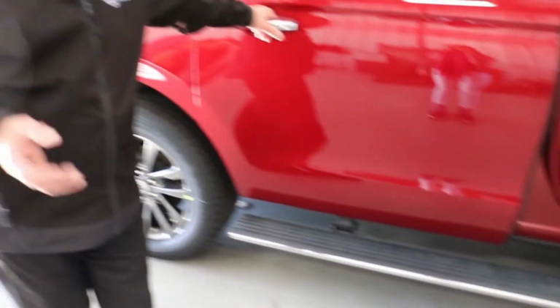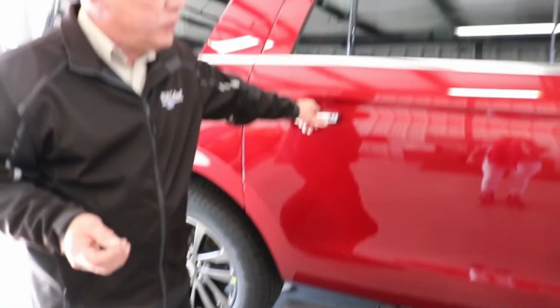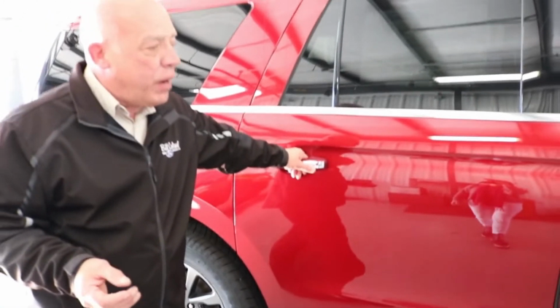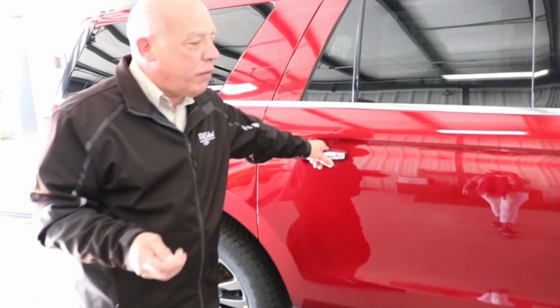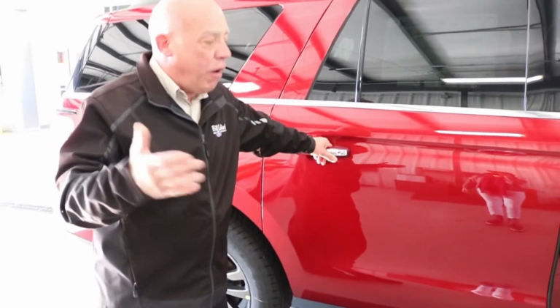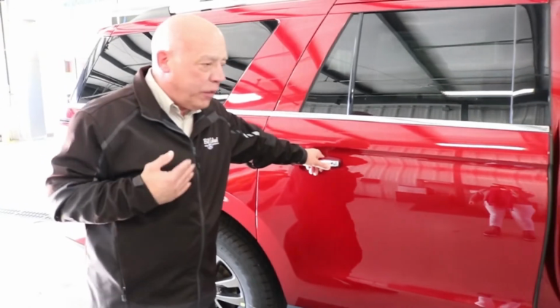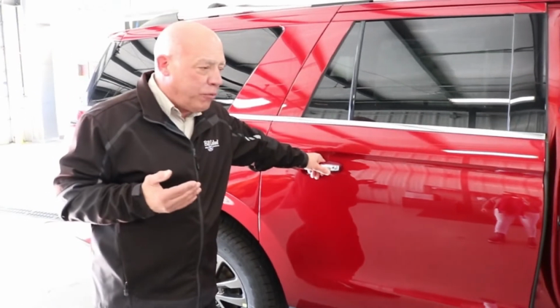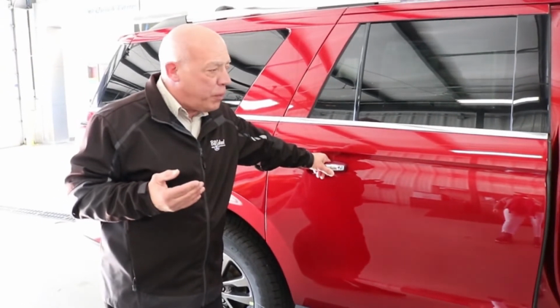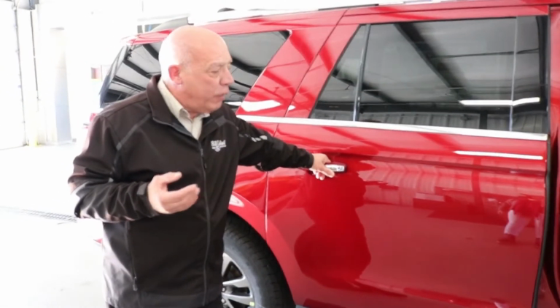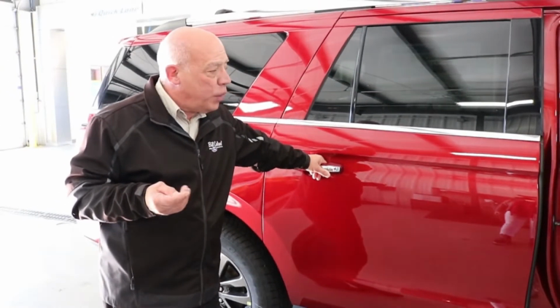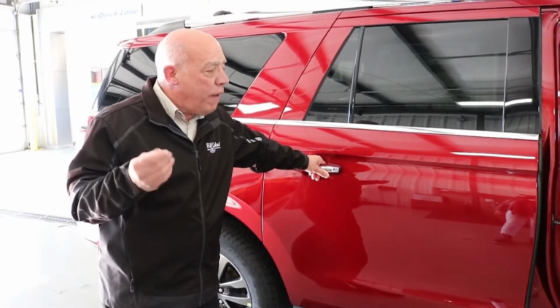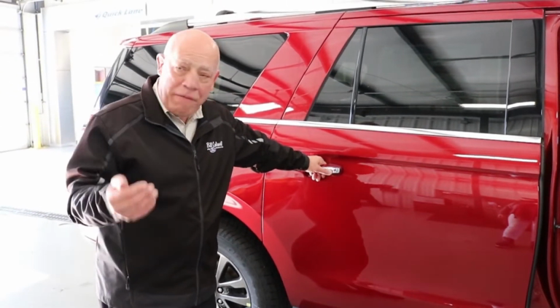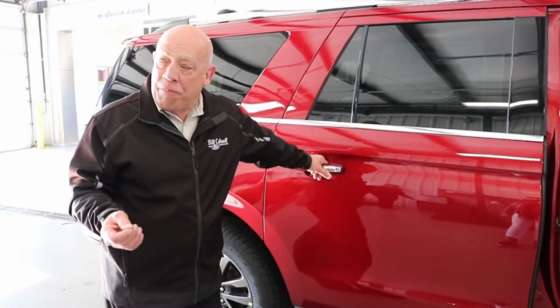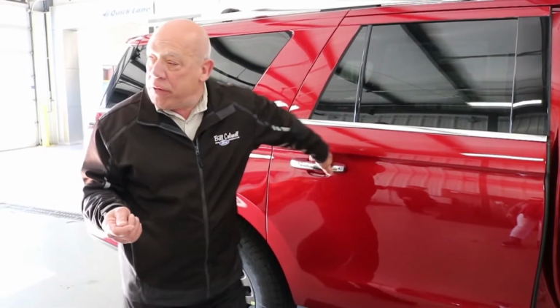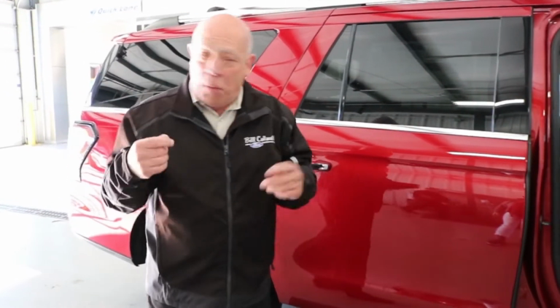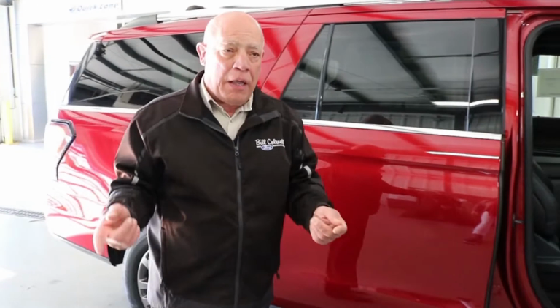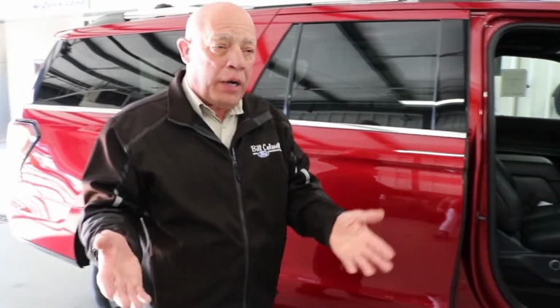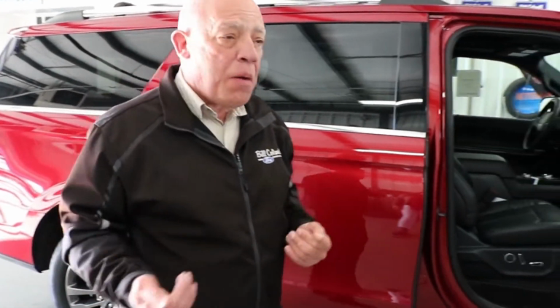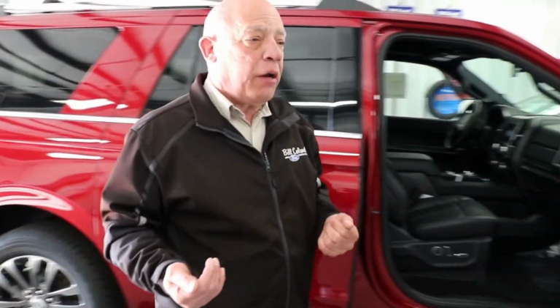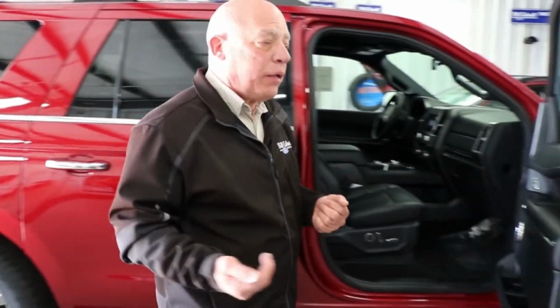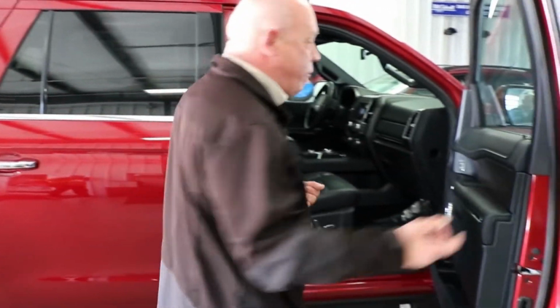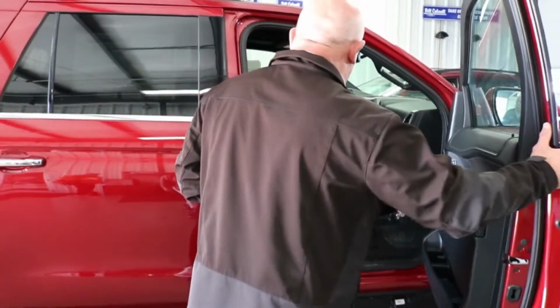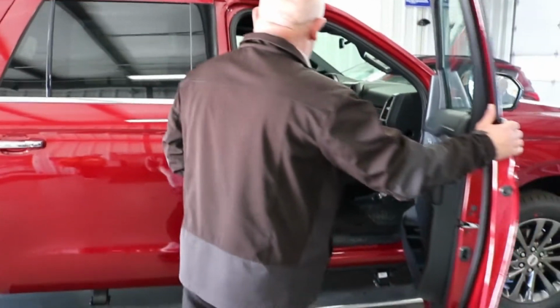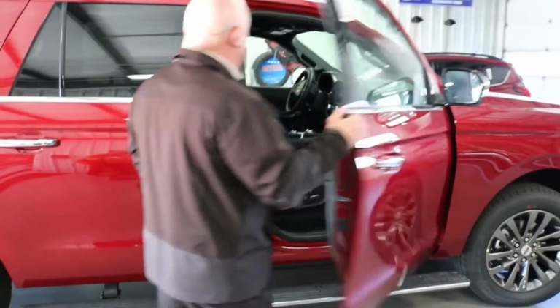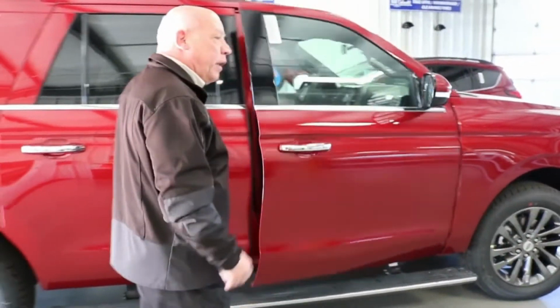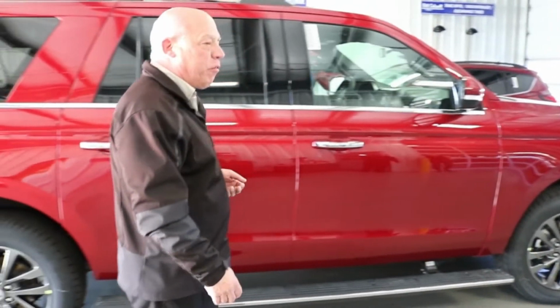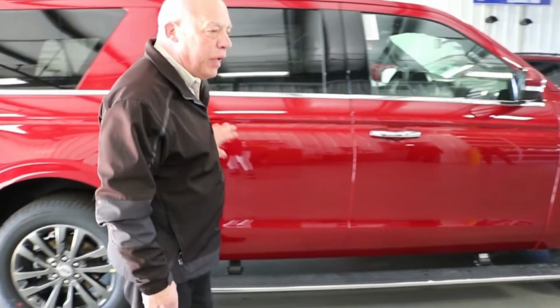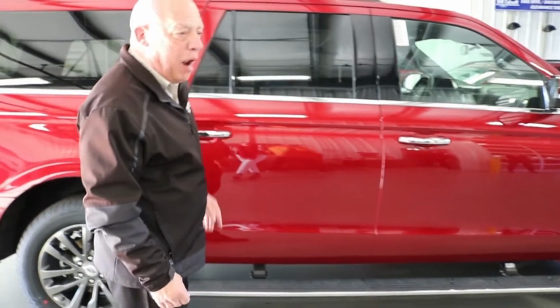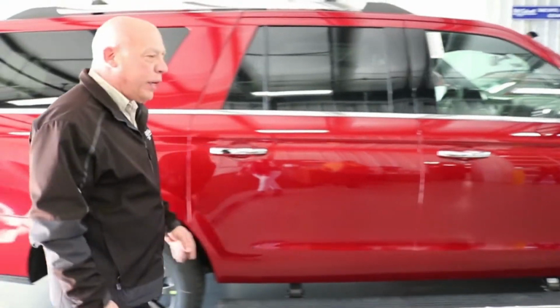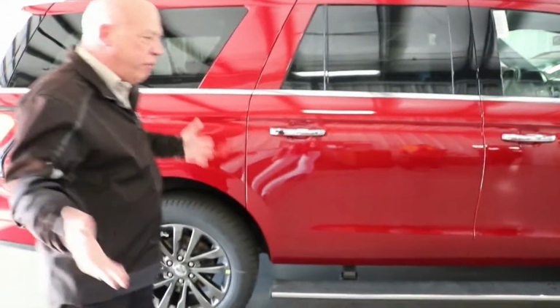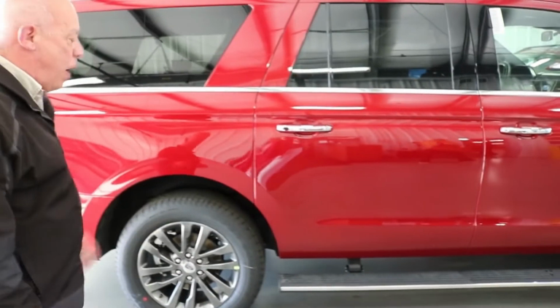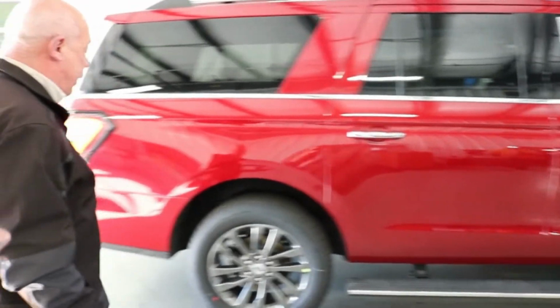Another feature we put on this is for those of us that have trouble with parking situations — you have active park assist, which will parallel park and perpendicular park the car for you. Makes life a little less stressful getting in and out of parking lots and on the streets.